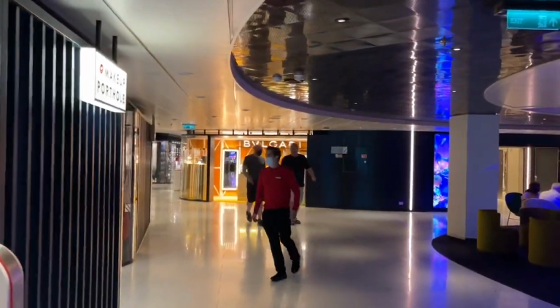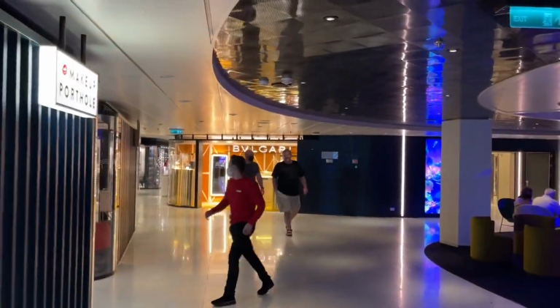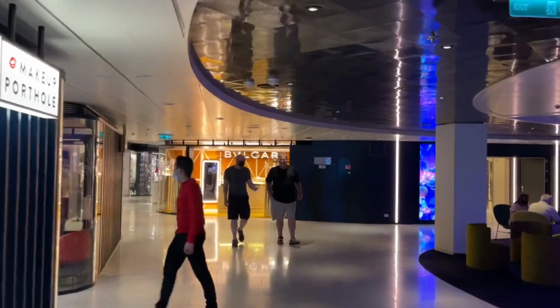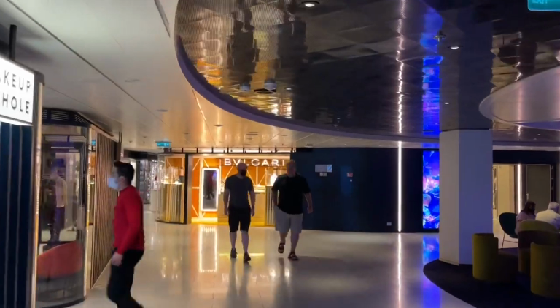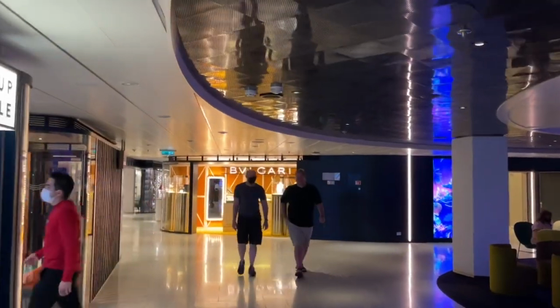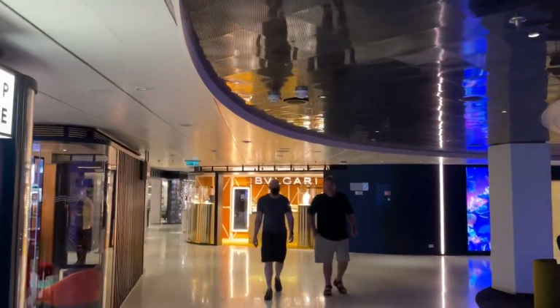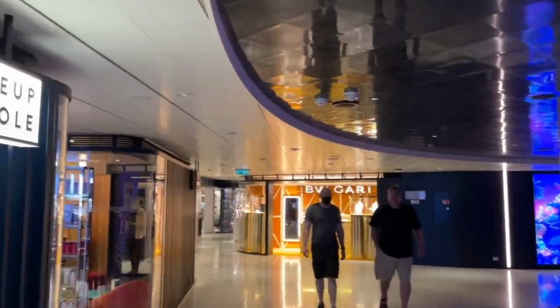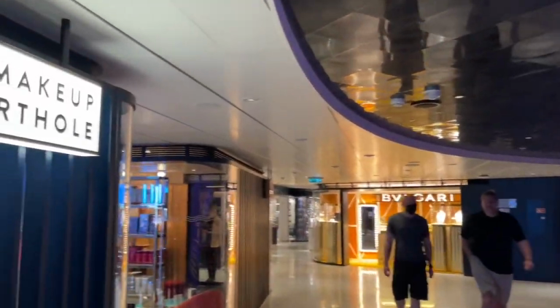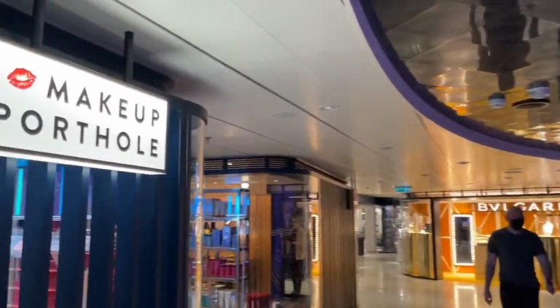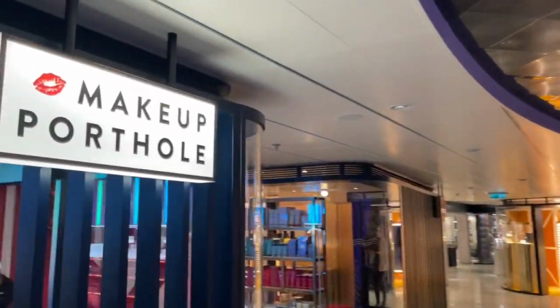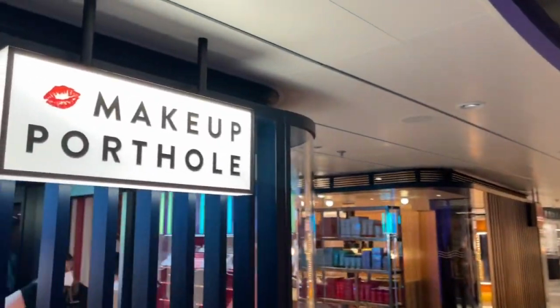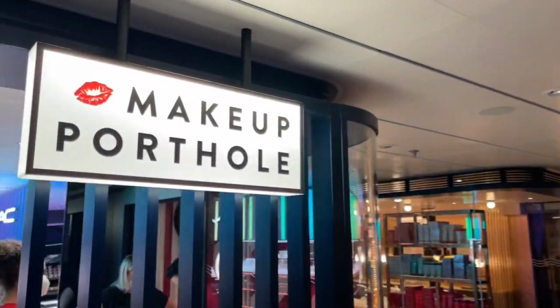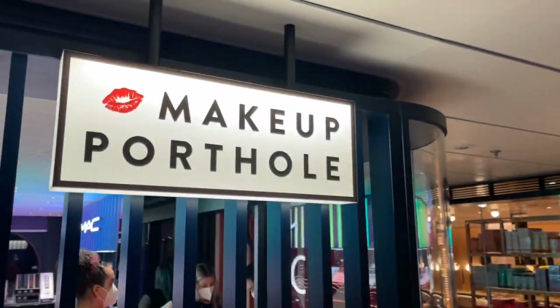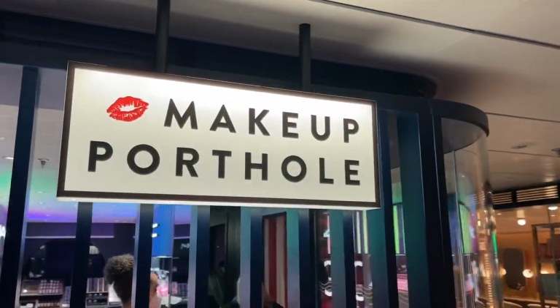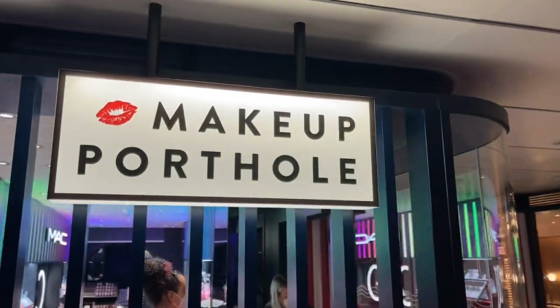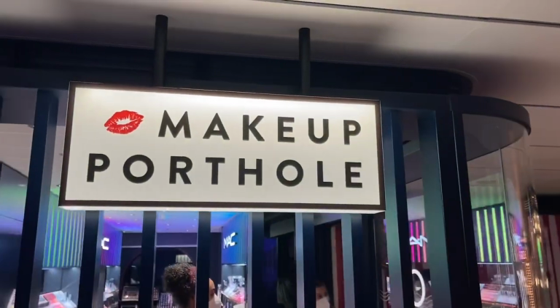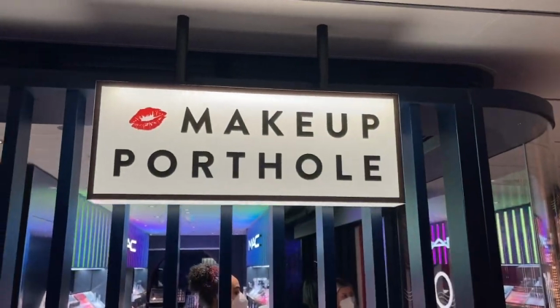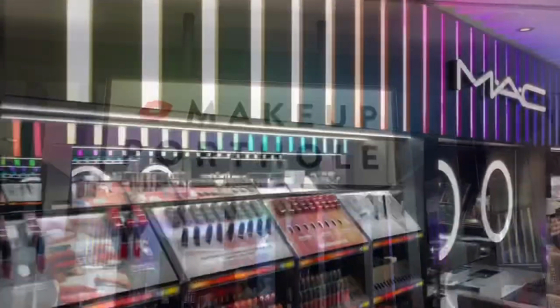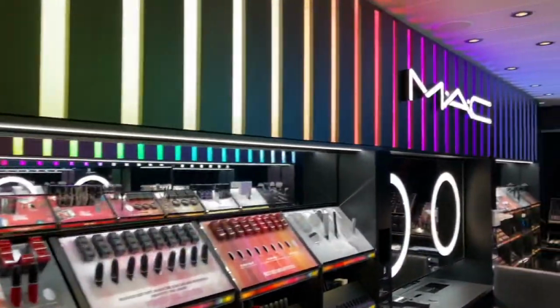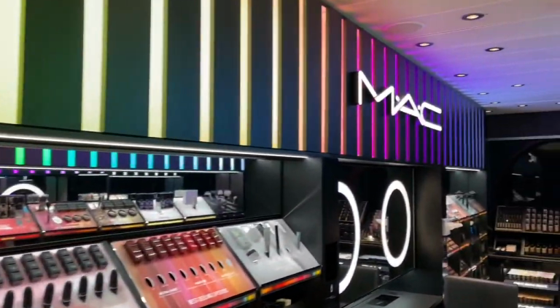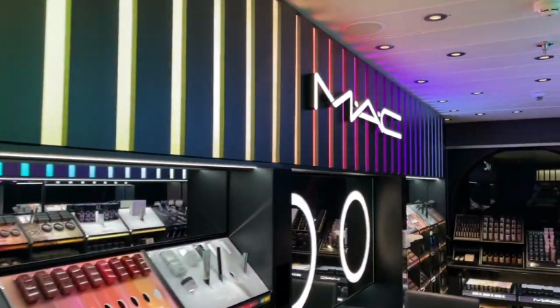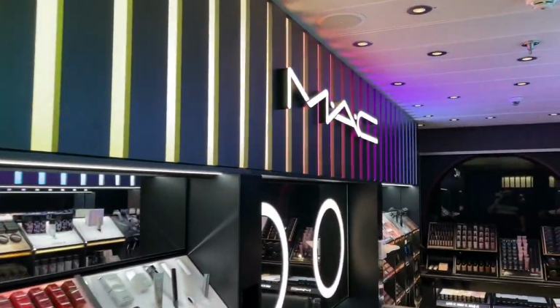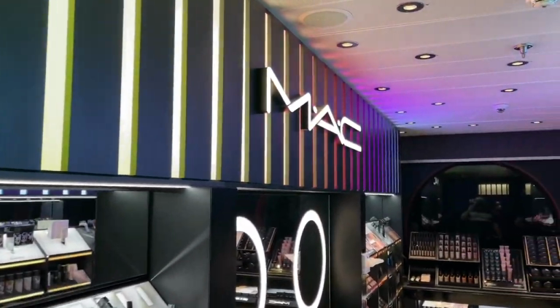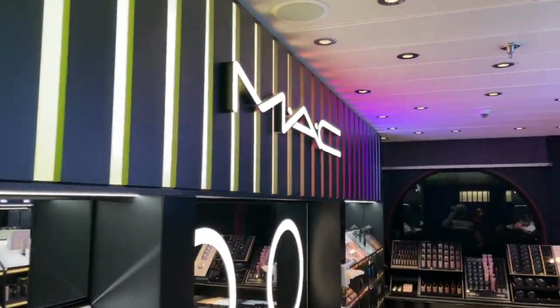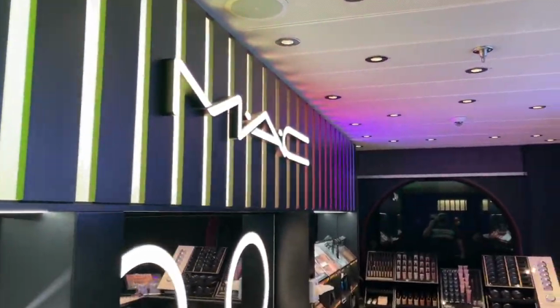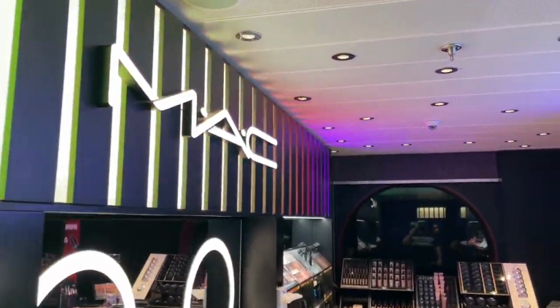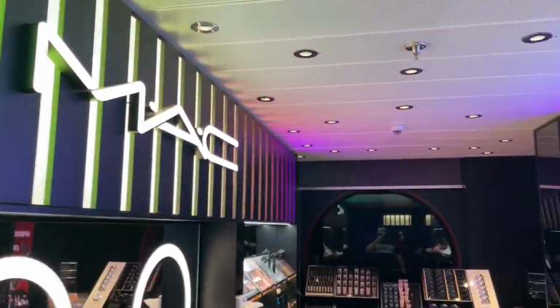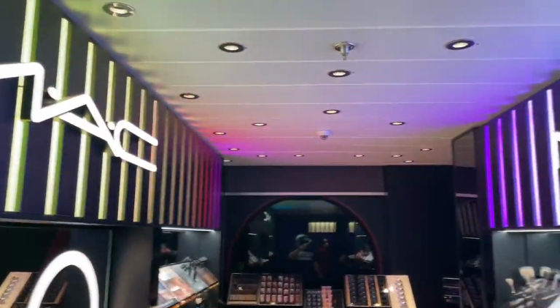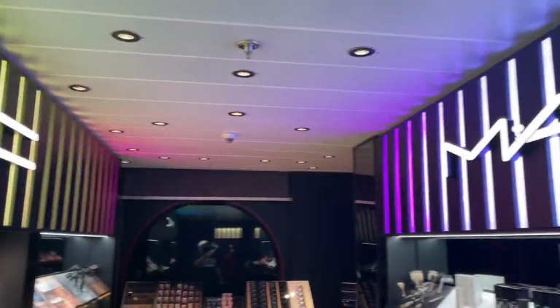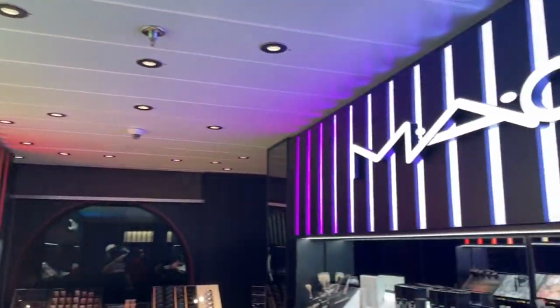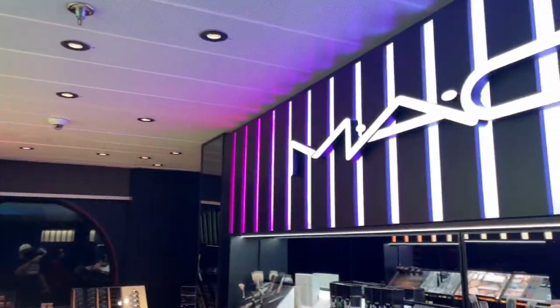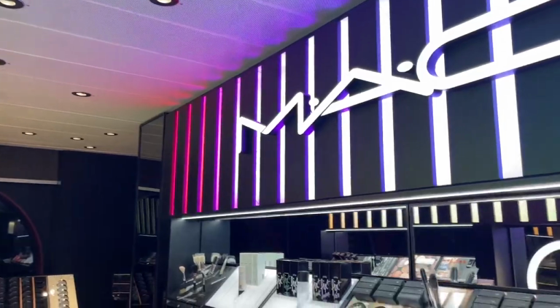We have here the Makeup Porthole. At the Makeup Porthole they have — this is like a MAC cosmetics shop — so nice.